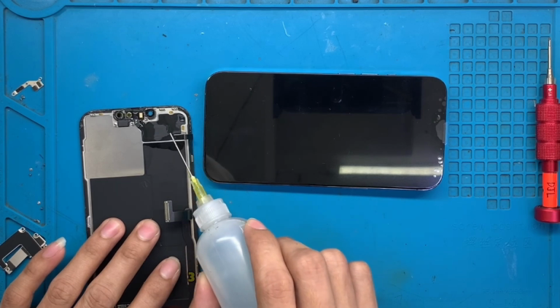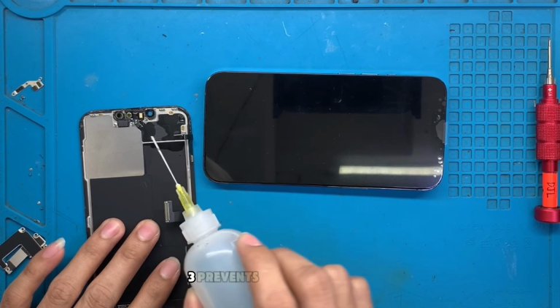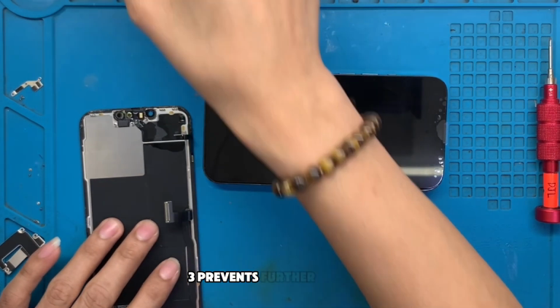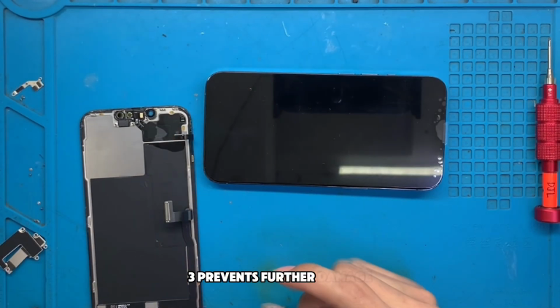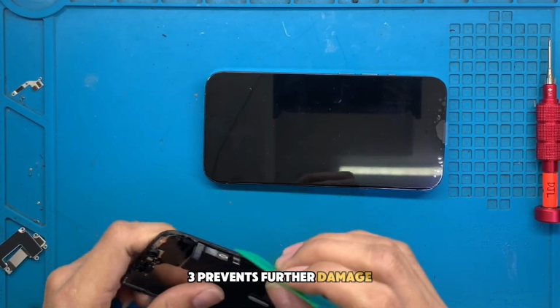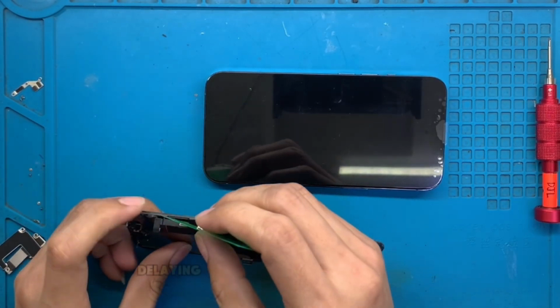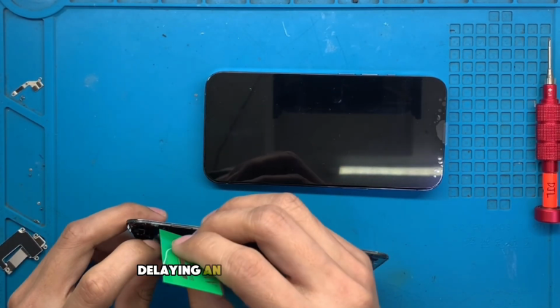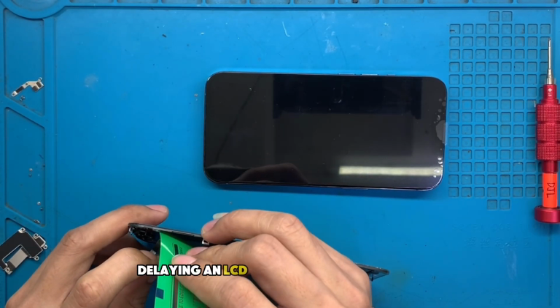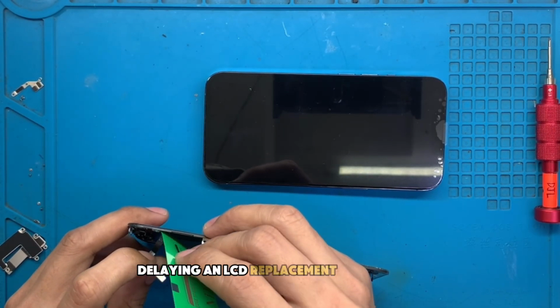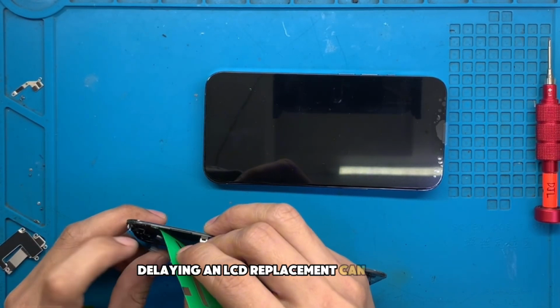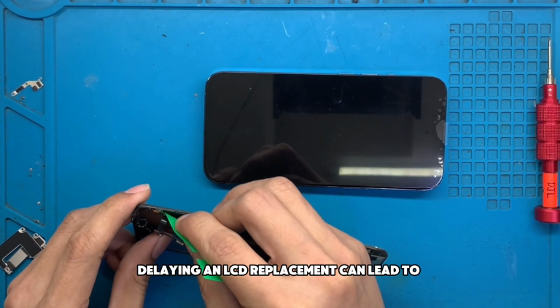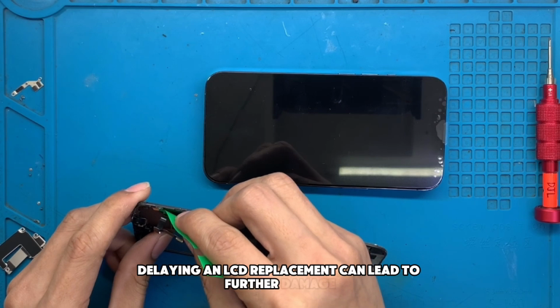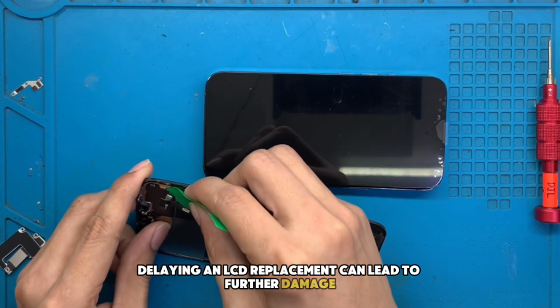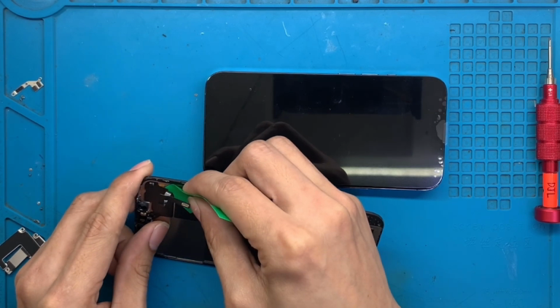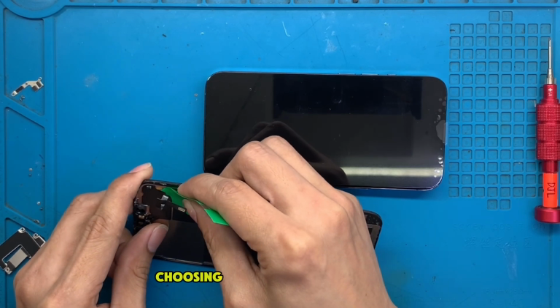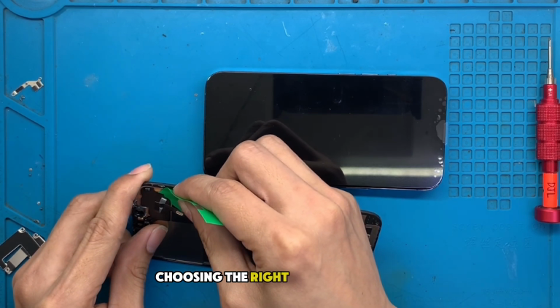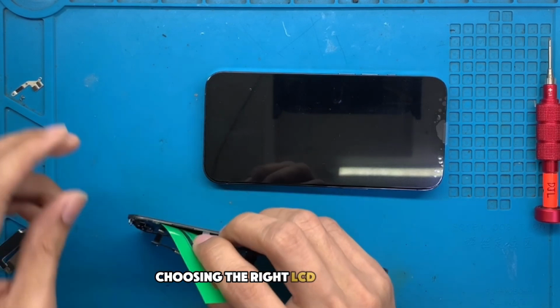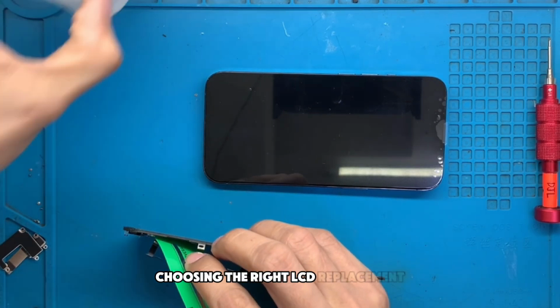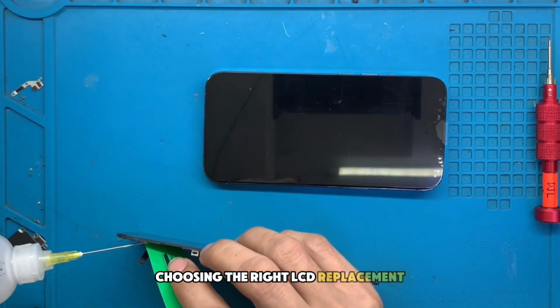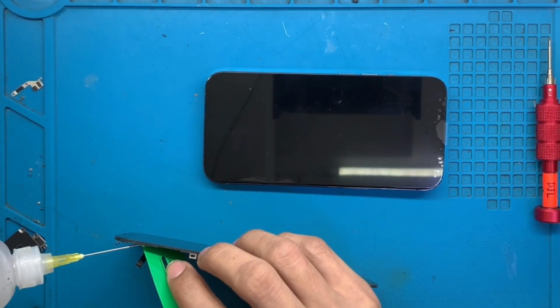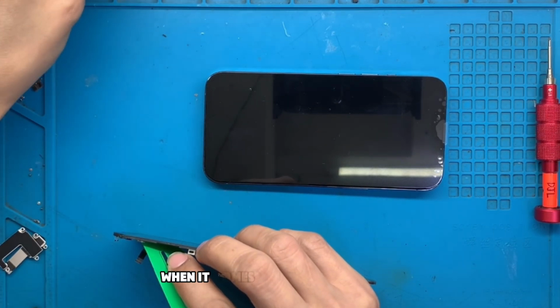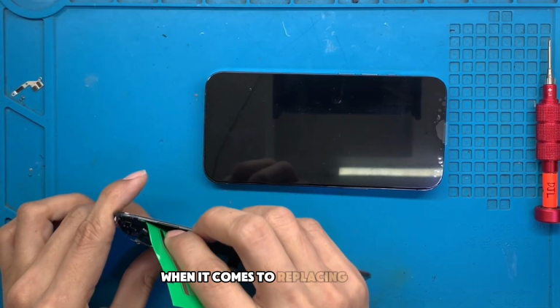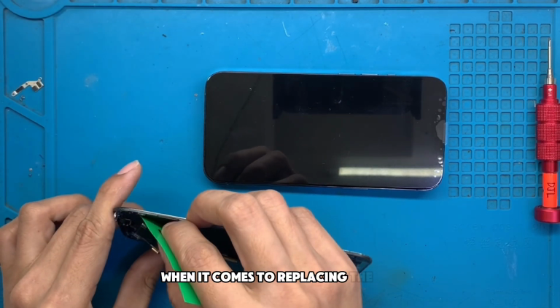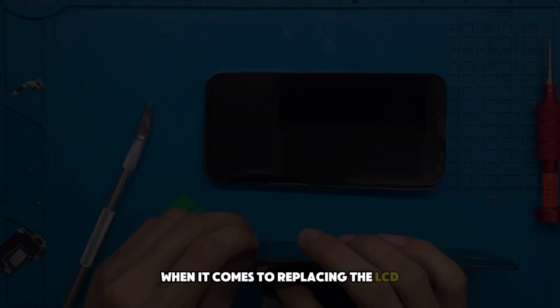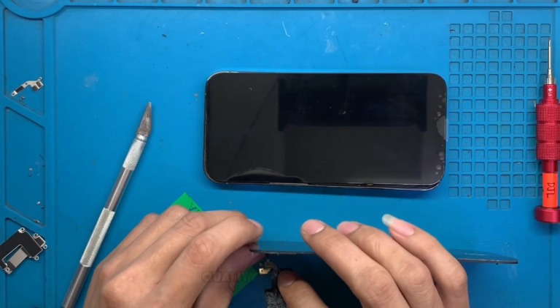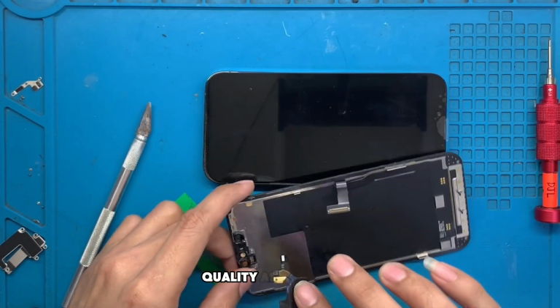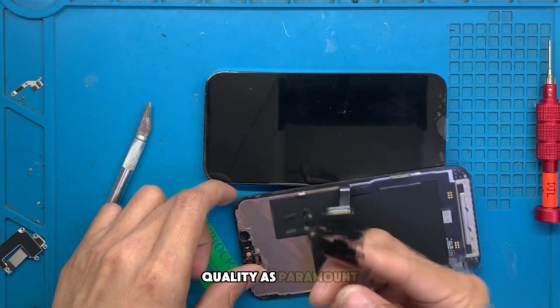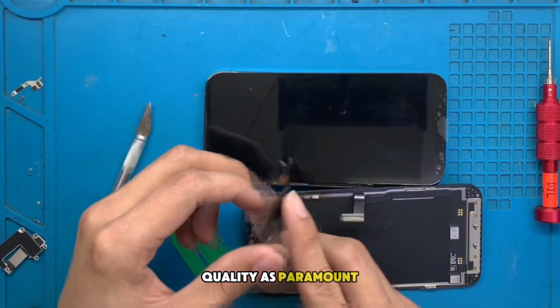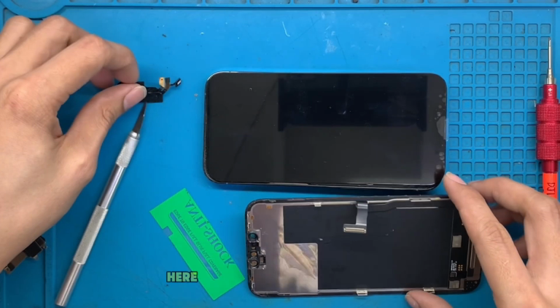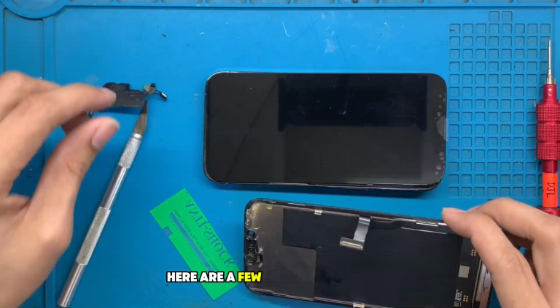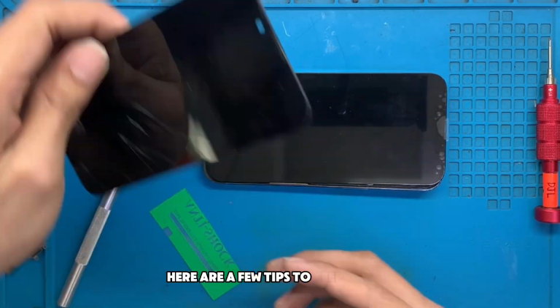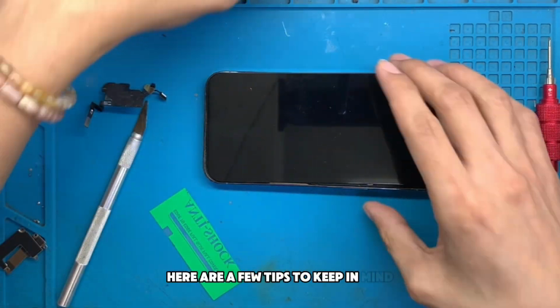Third, it prevents further damage. Delaying an LCD replacement can lead to further damage. When it comes to replacing the LCD, quality is paramount. Here are a few tips to keep in mind.